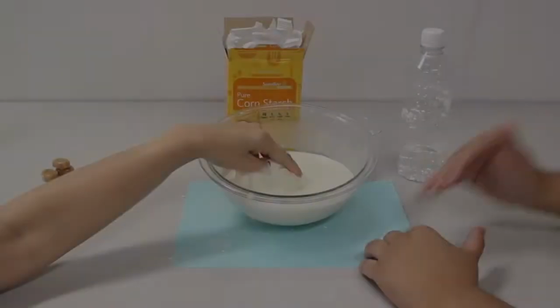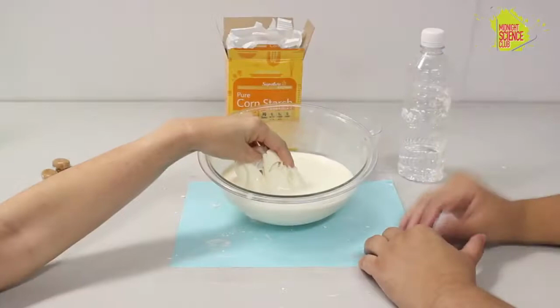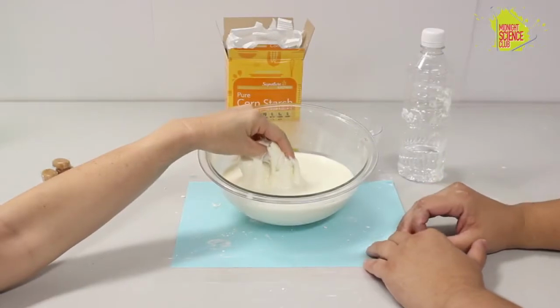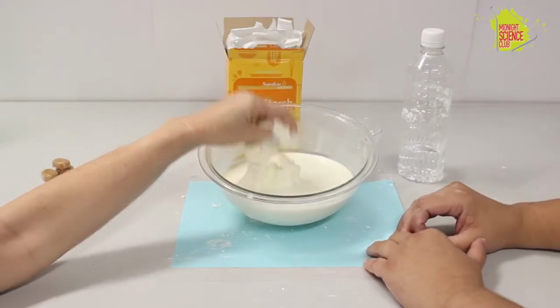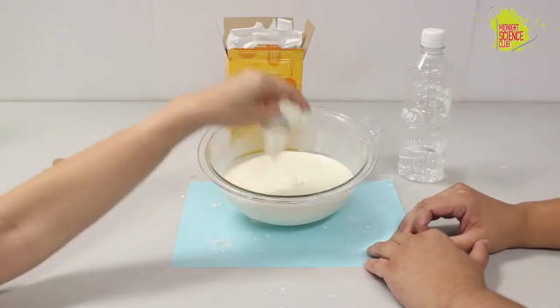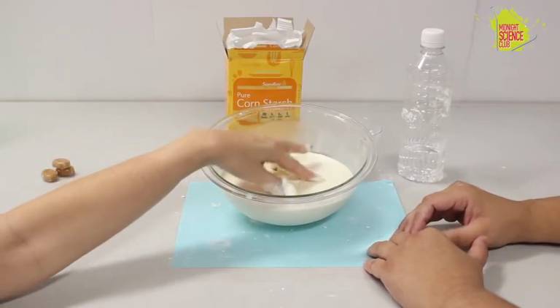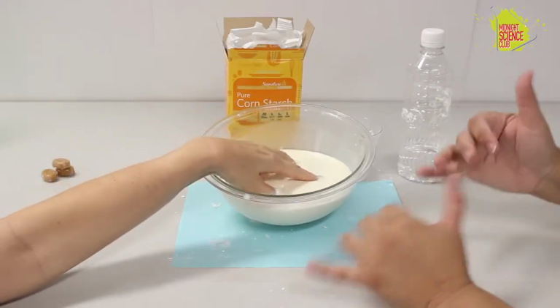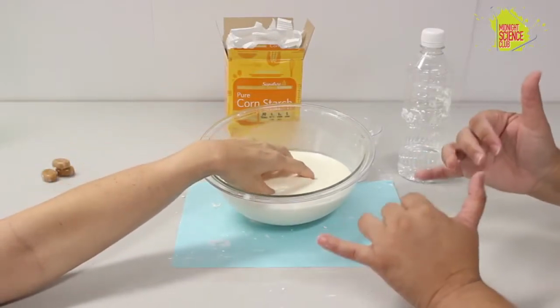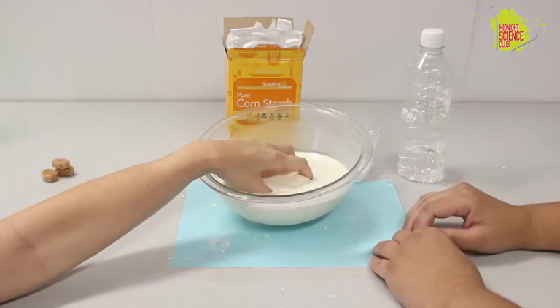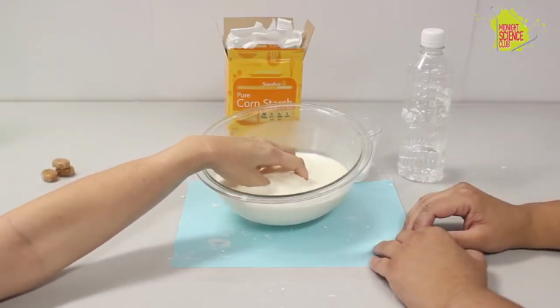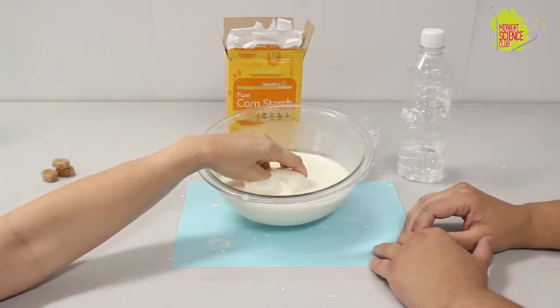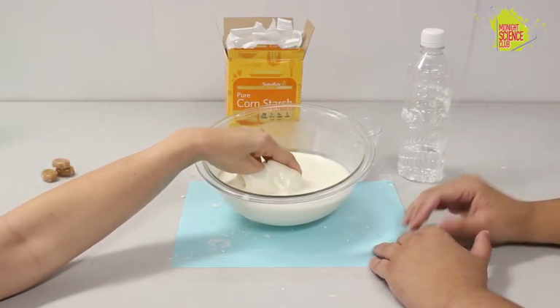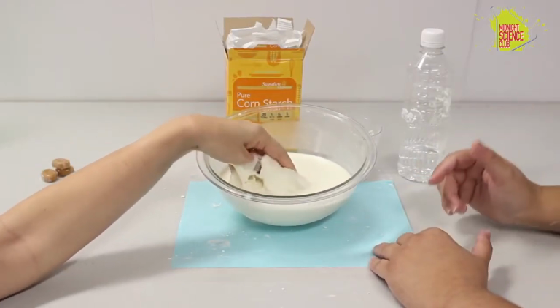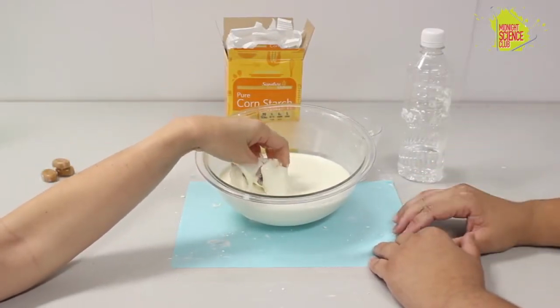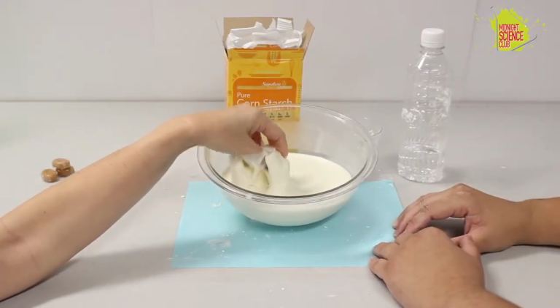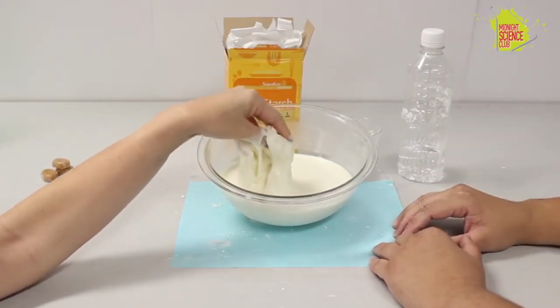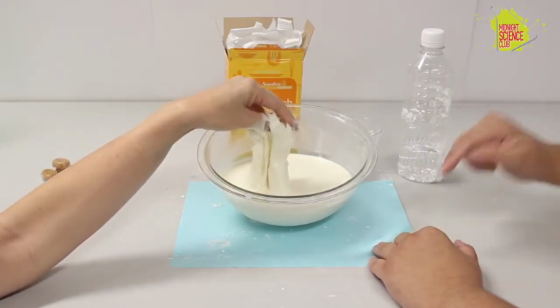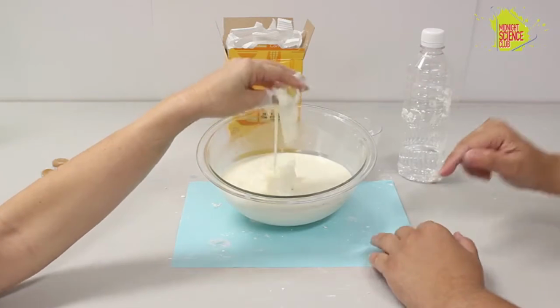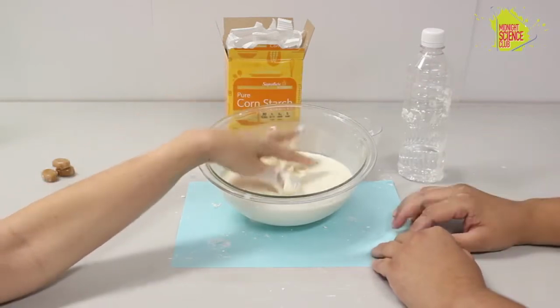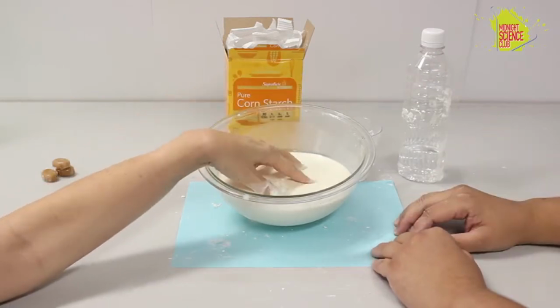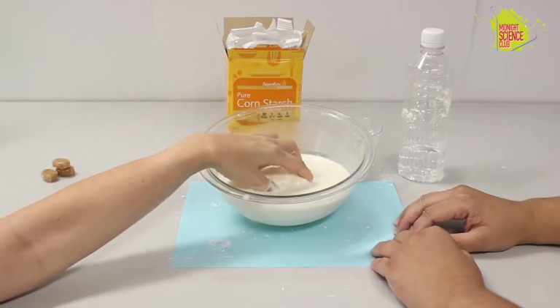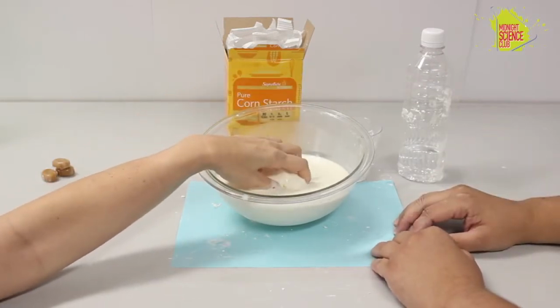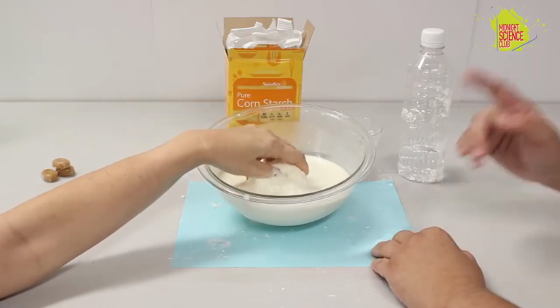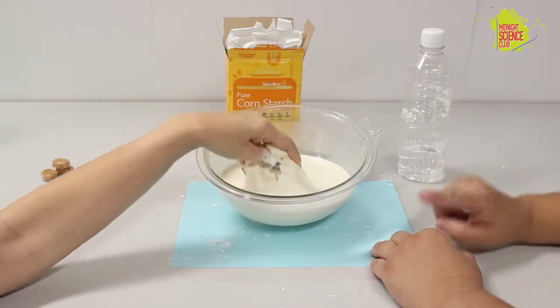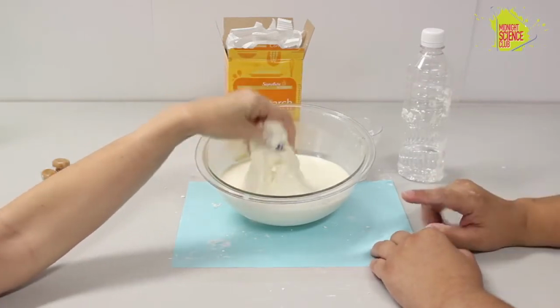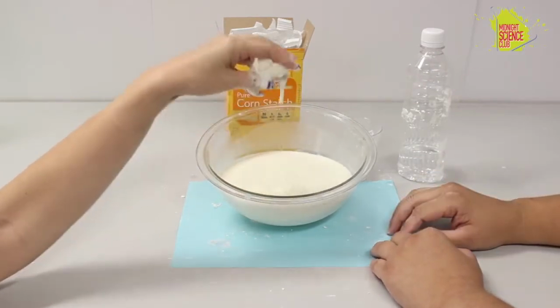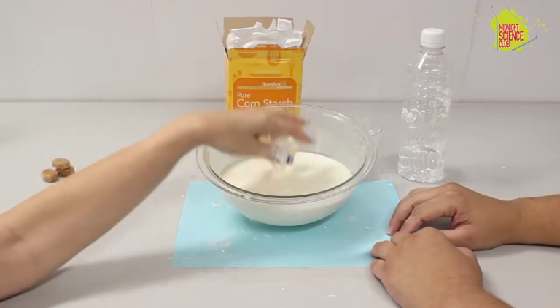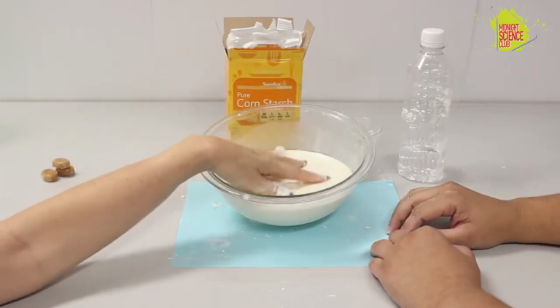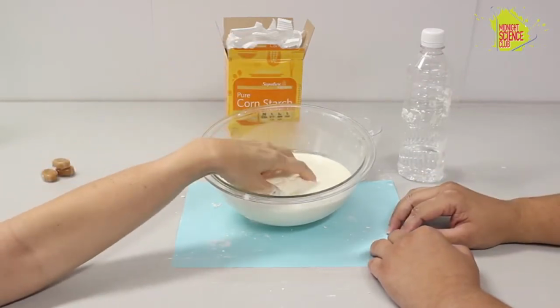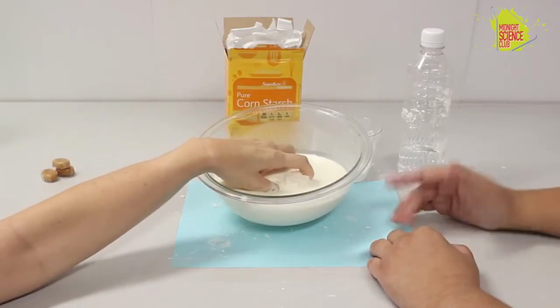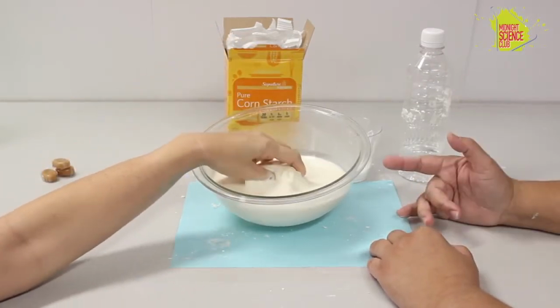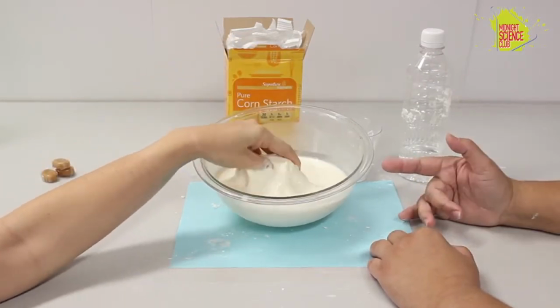Hello, everyone, and welcome to Hands on Science, where if you ever just need something to do, this is definitely the place to be. This is Mel. Hey! Hey, Mel. What'd you find today?